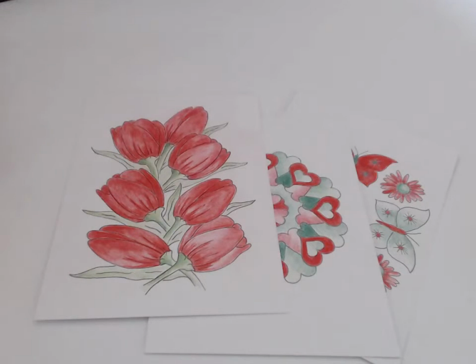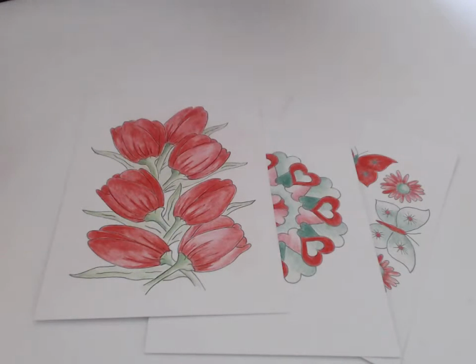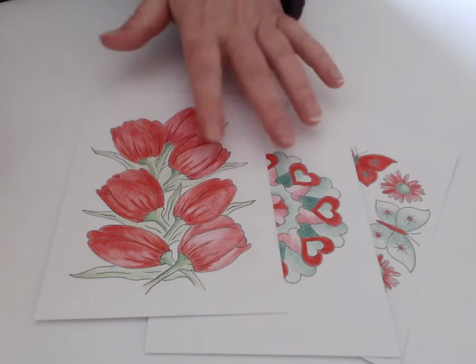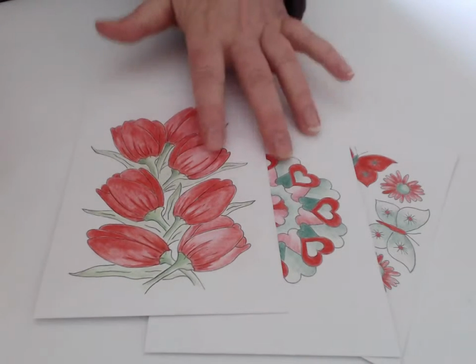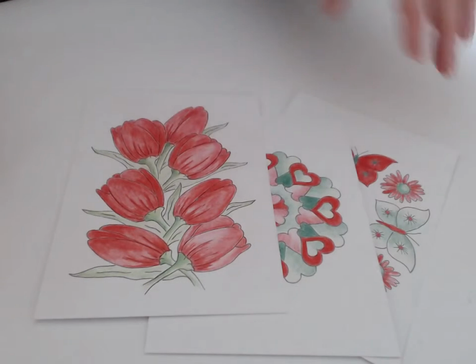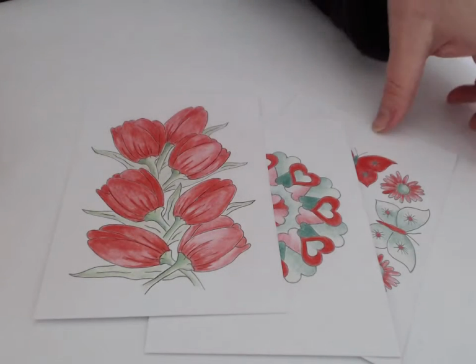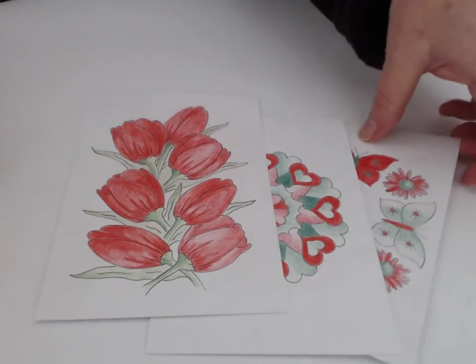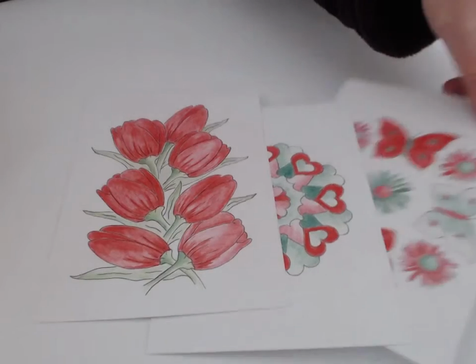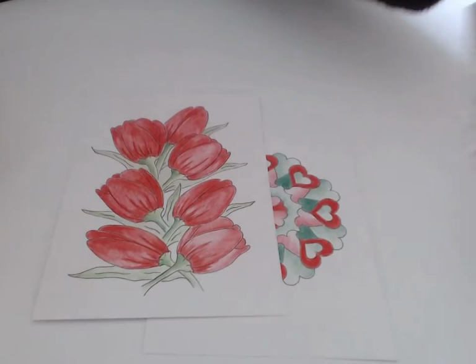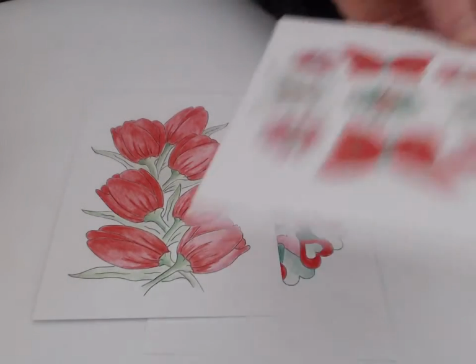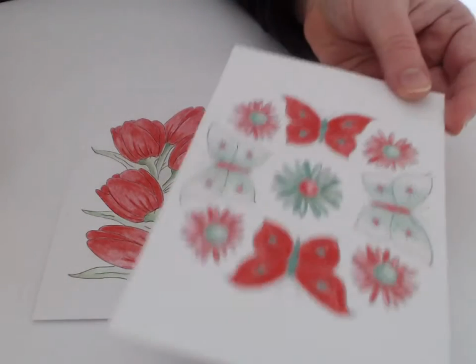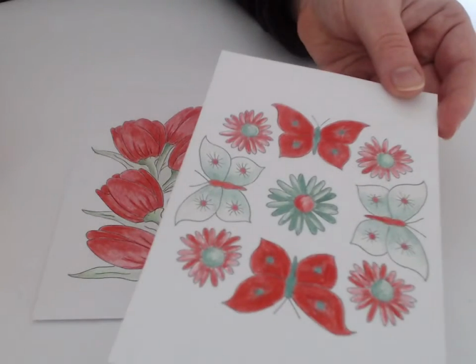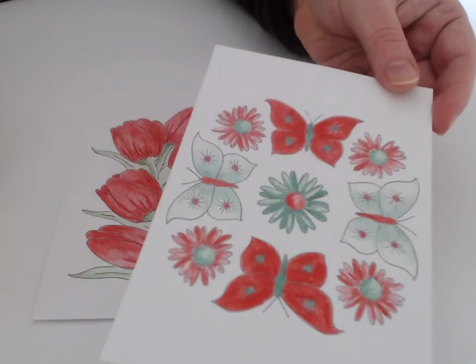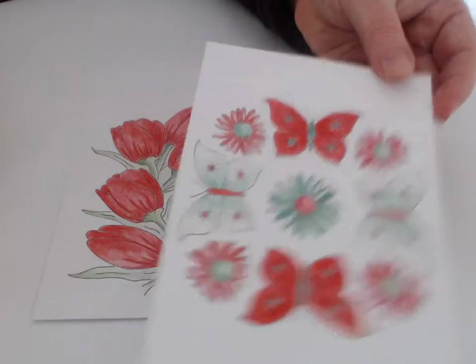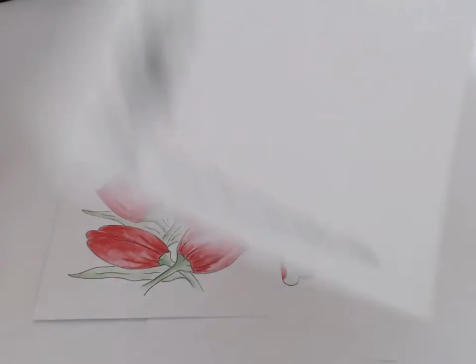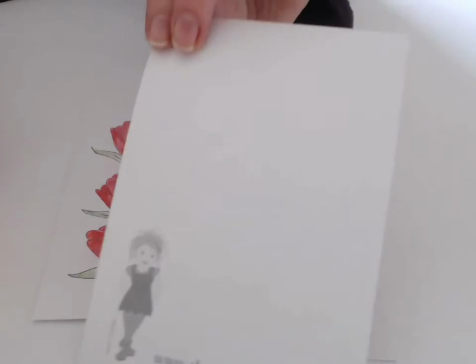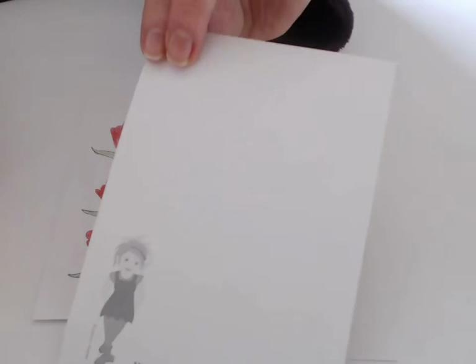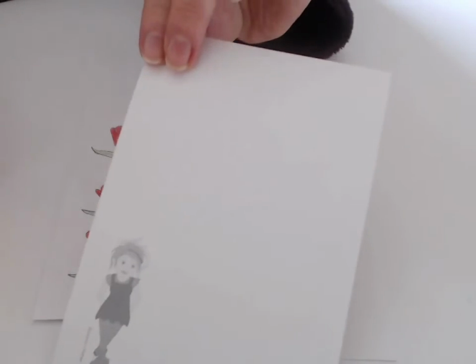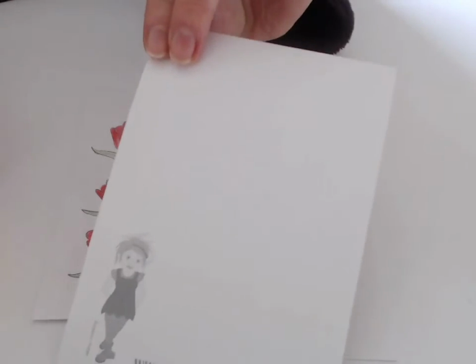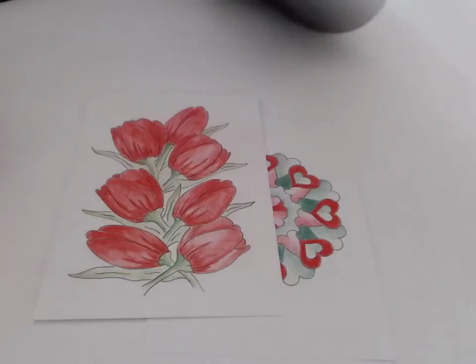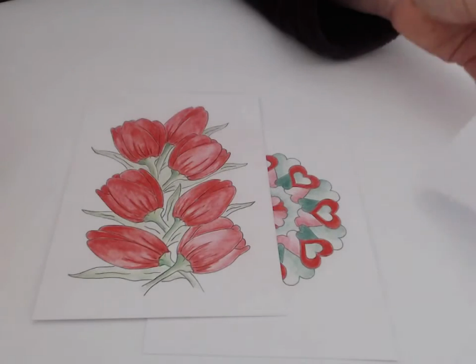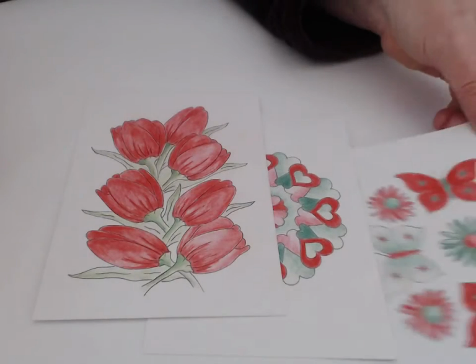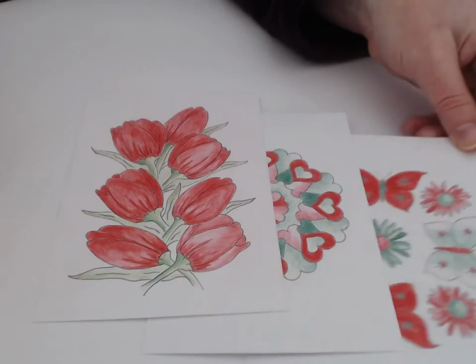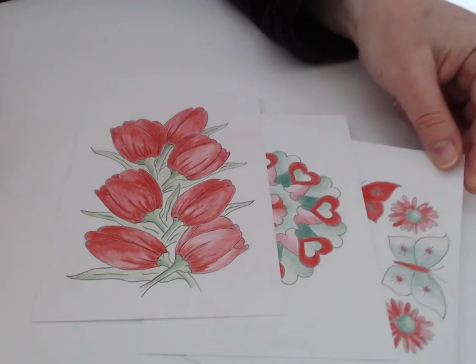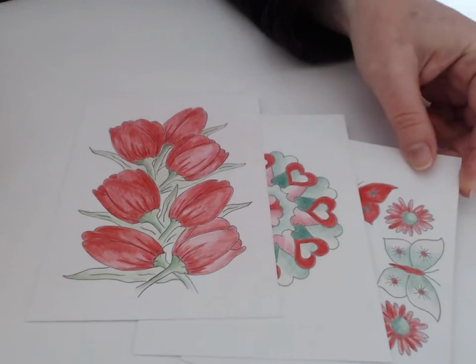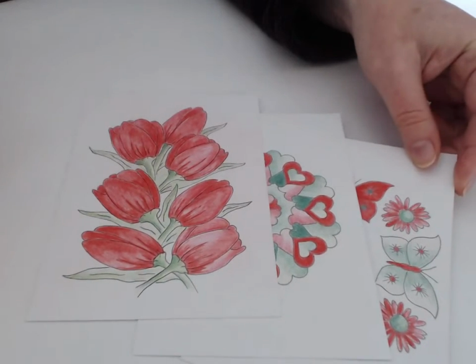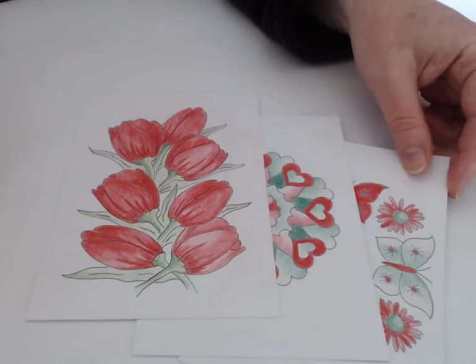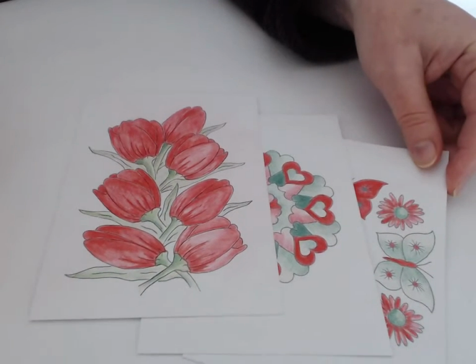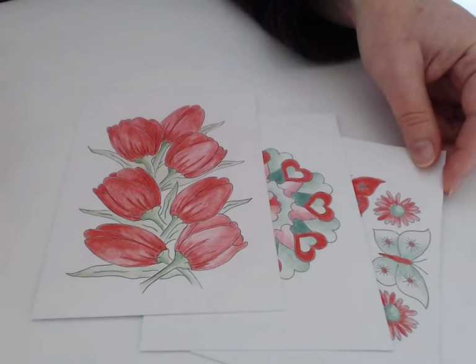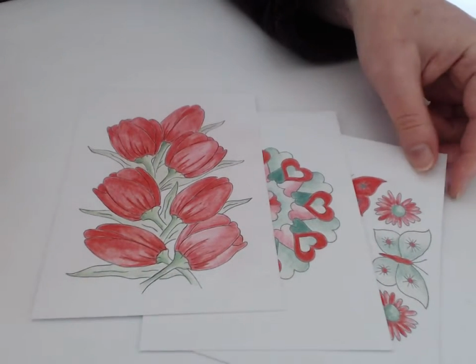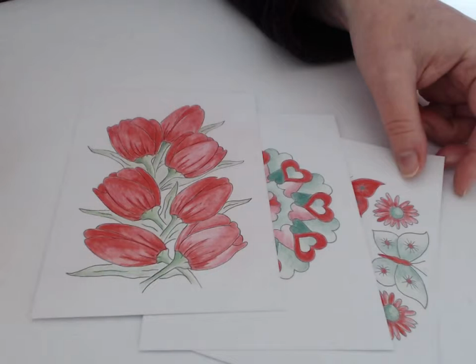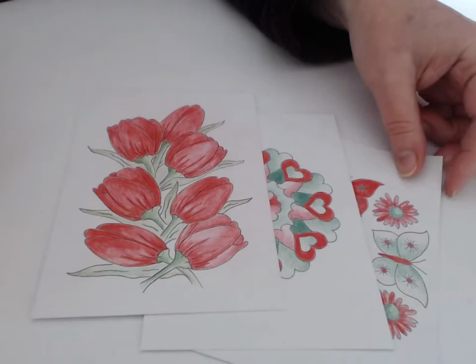Tip number four: use the cards as gift tags. Again, just color in the card and write the 'to' and 'from' on the back, or you can leave the card uncolored for the person to color in themselves.